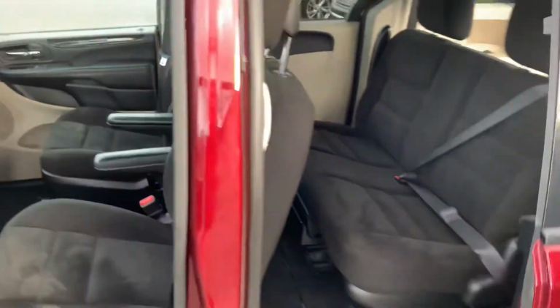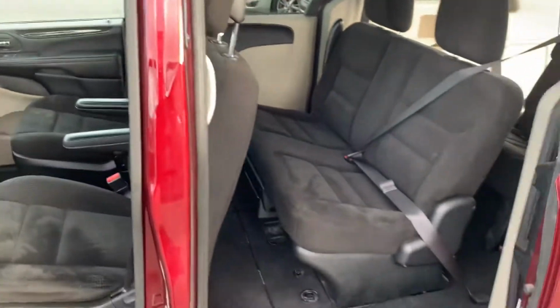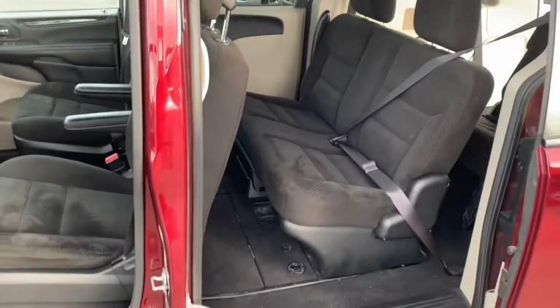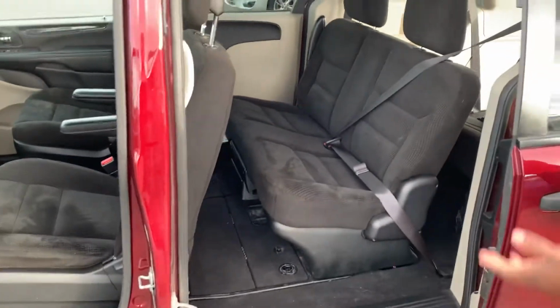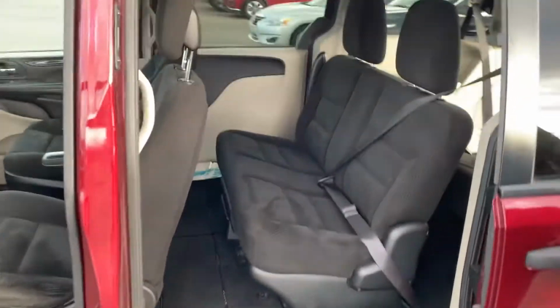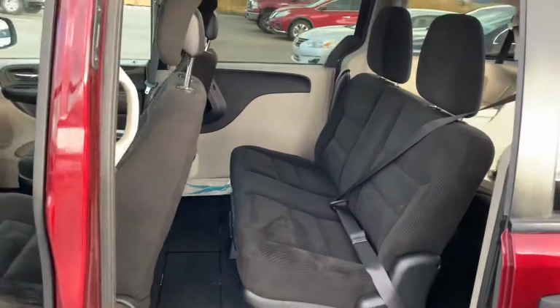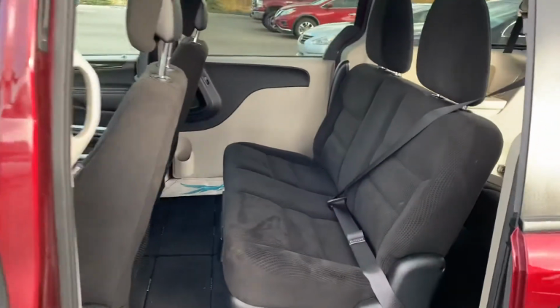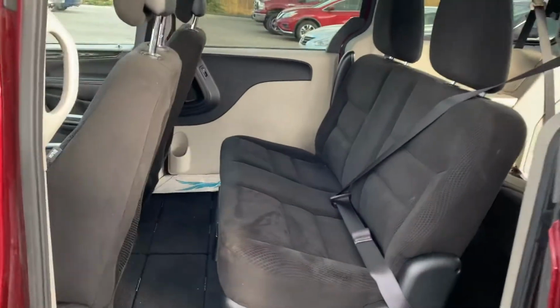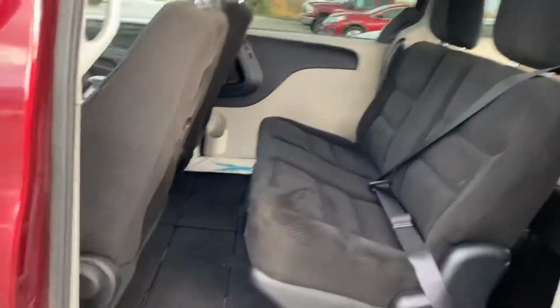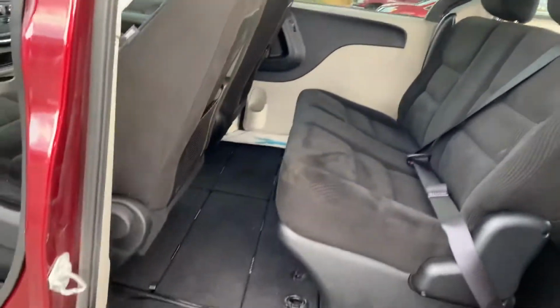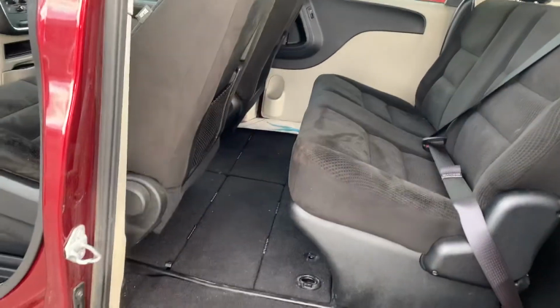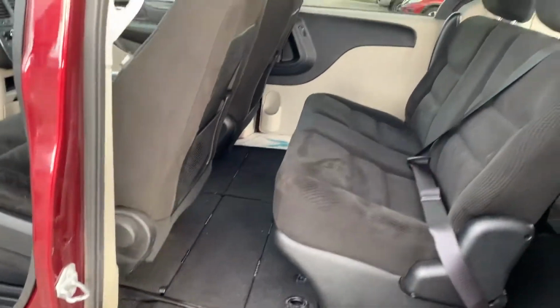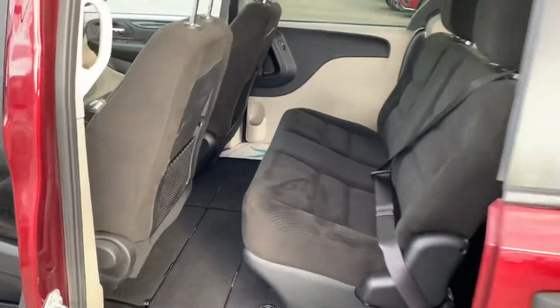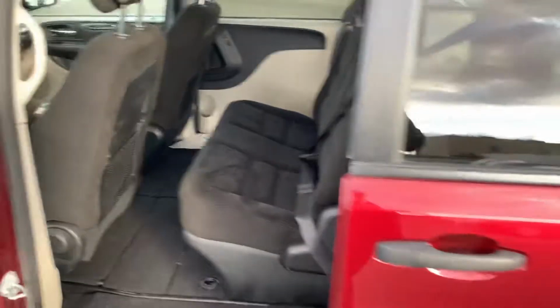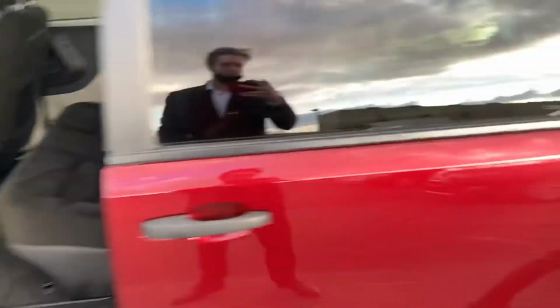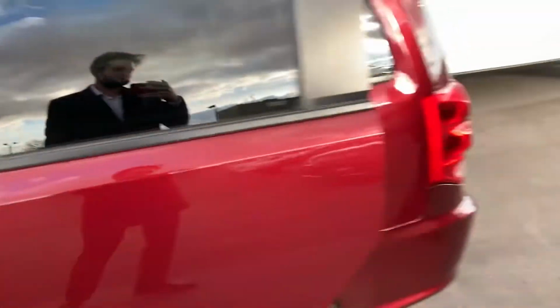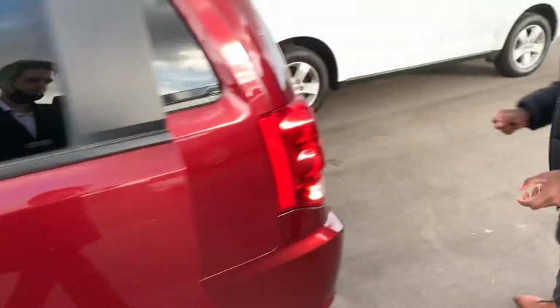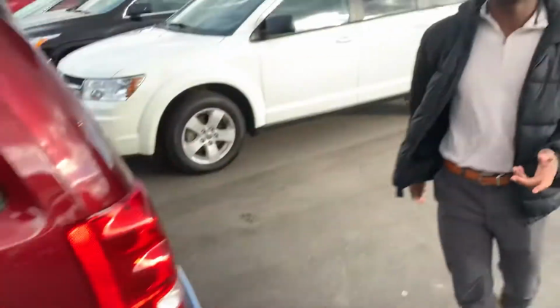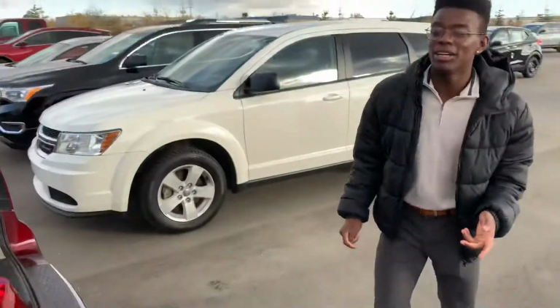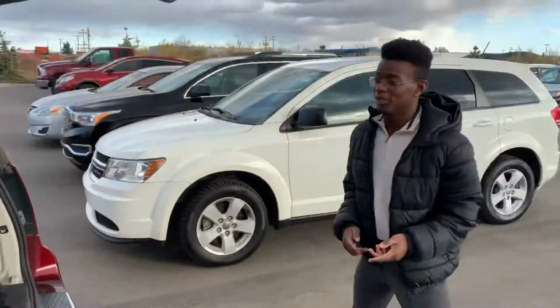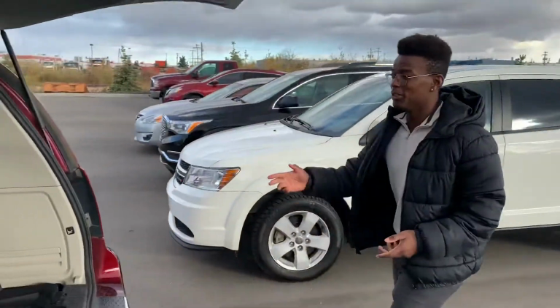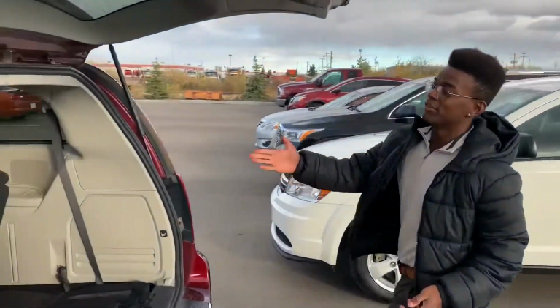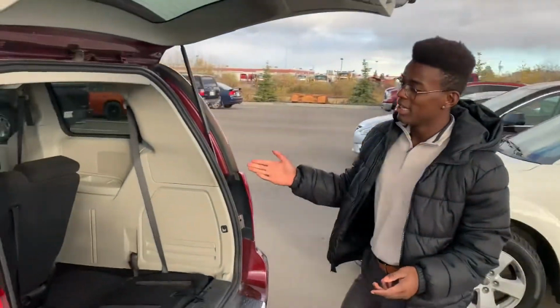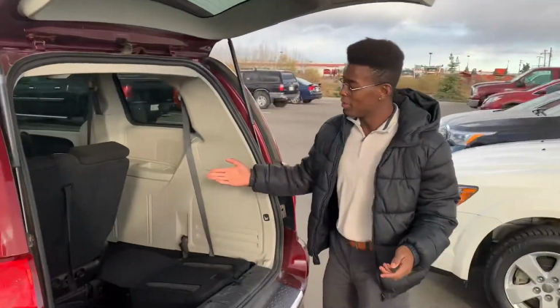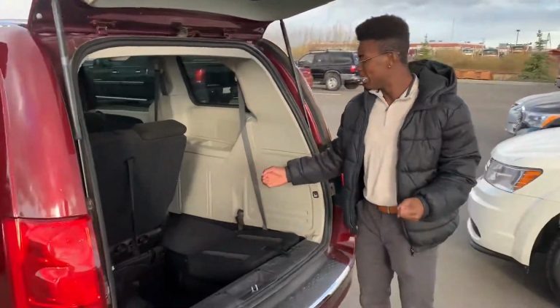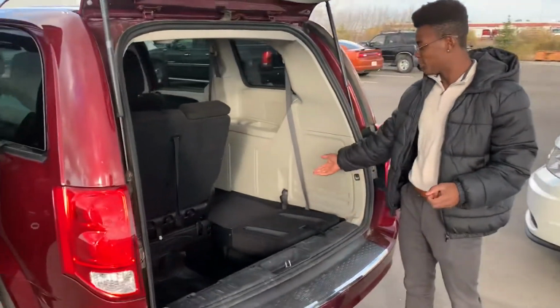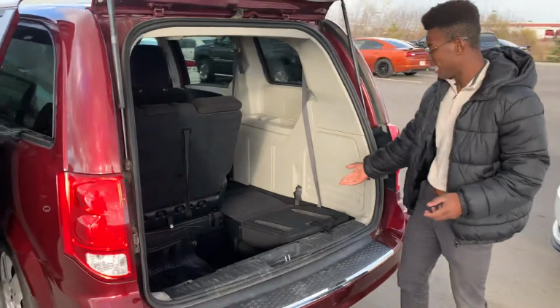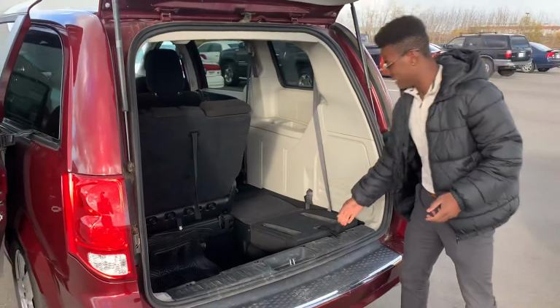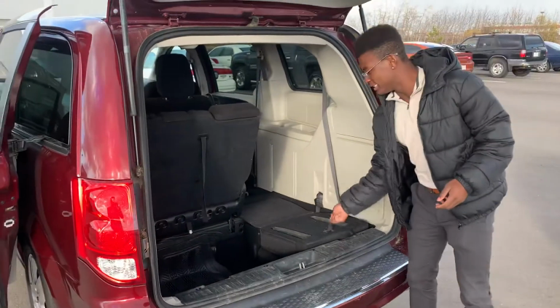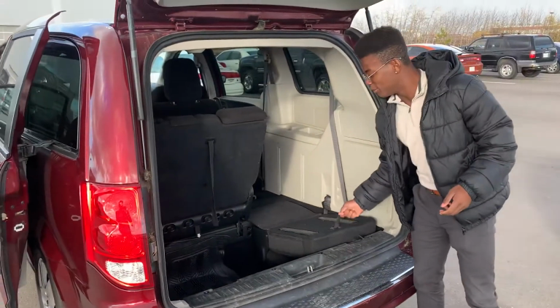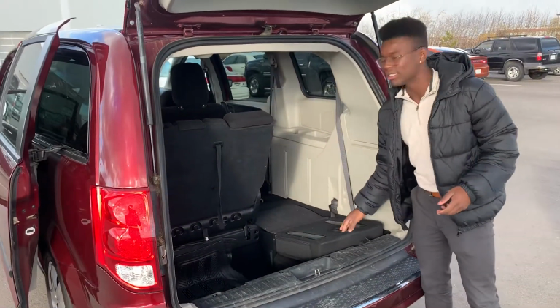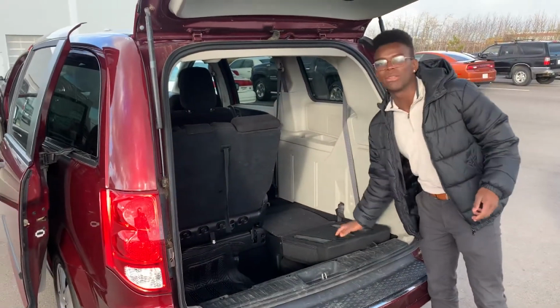Going out to the back, you can see you have tons of space for passengers there. And this is the stow-and-go, so you do have third-row seating, as well as the seats do fold into the floor.